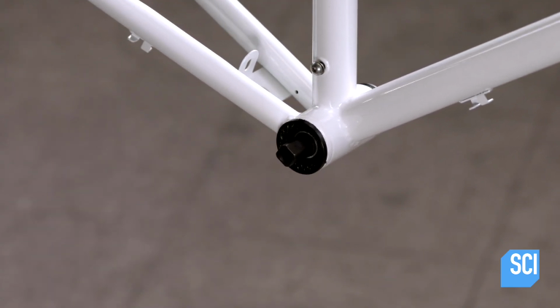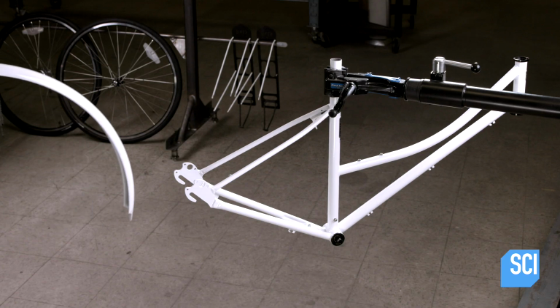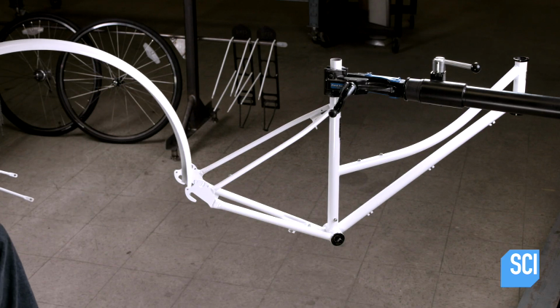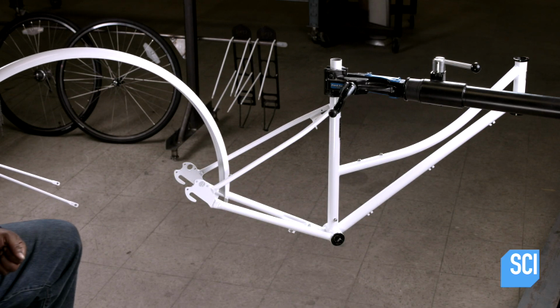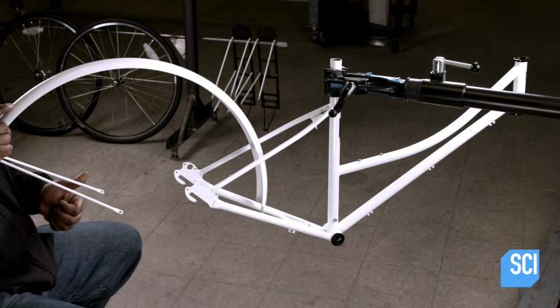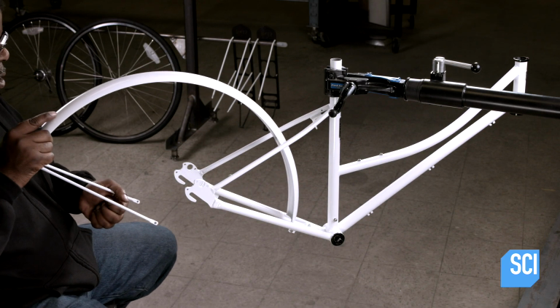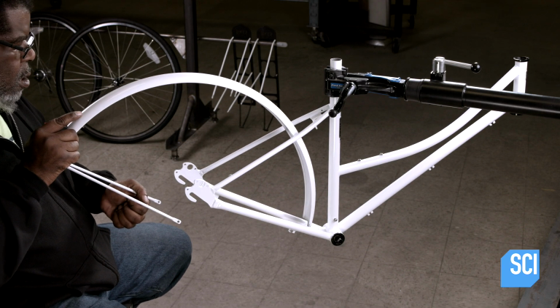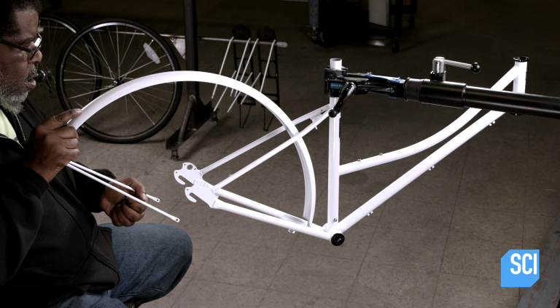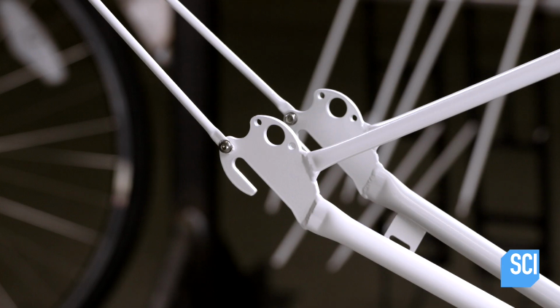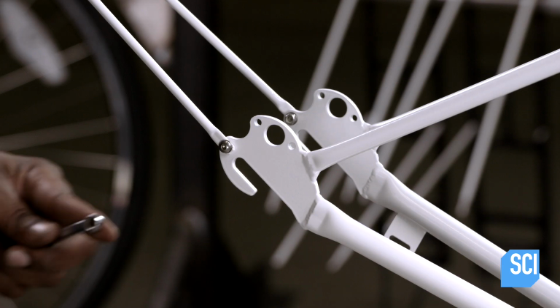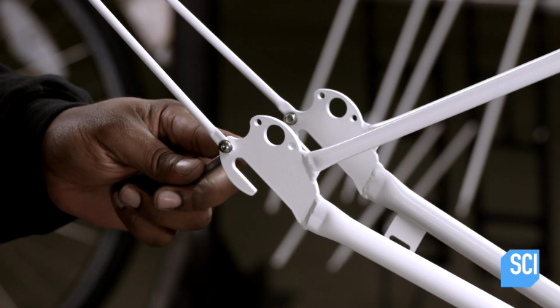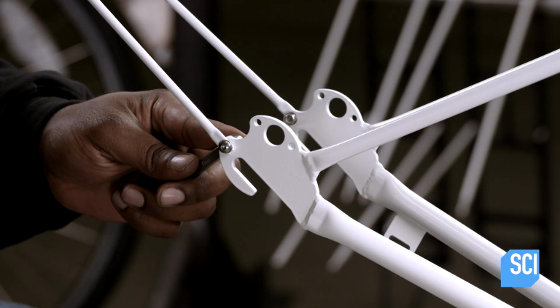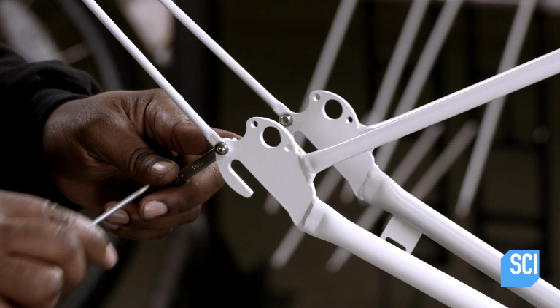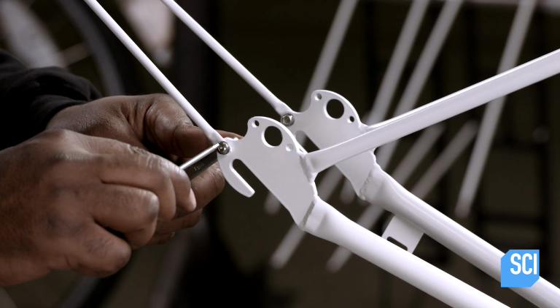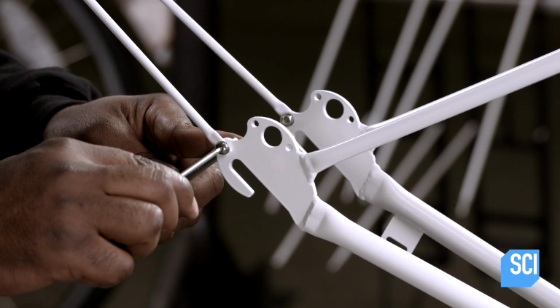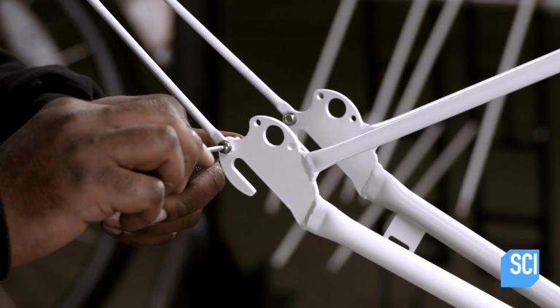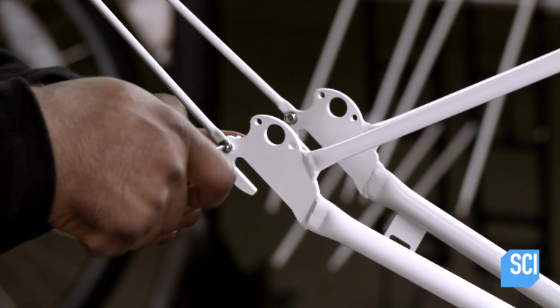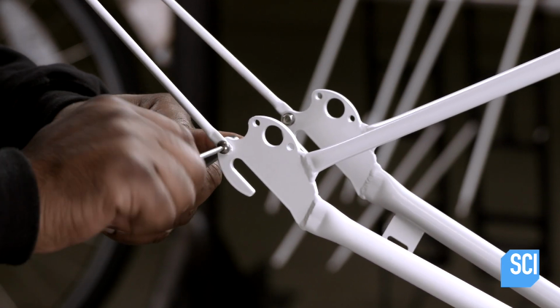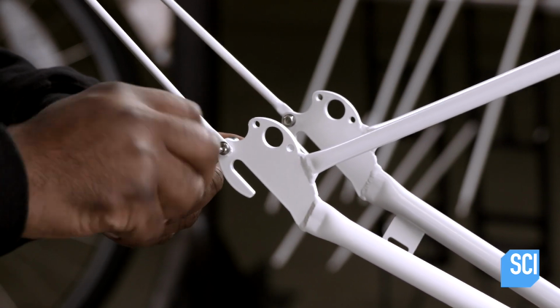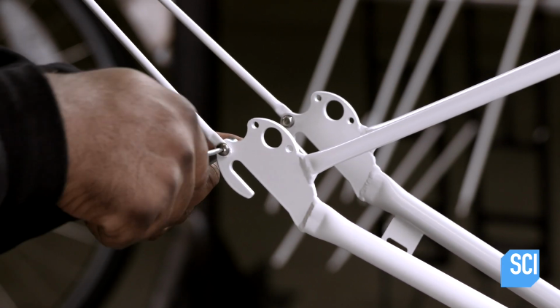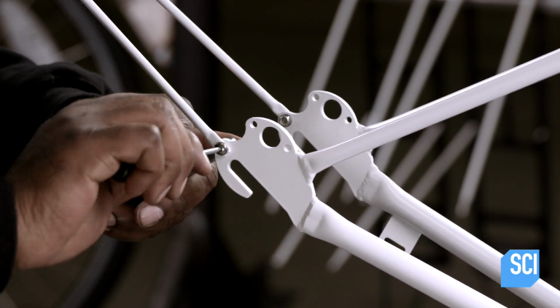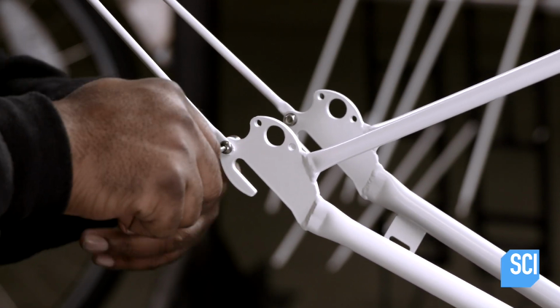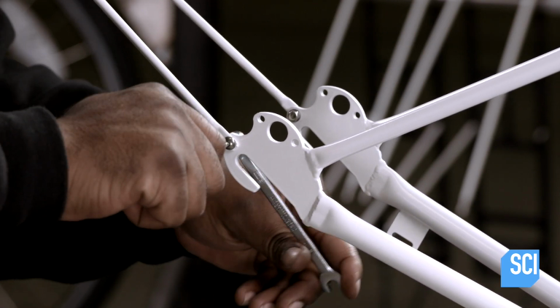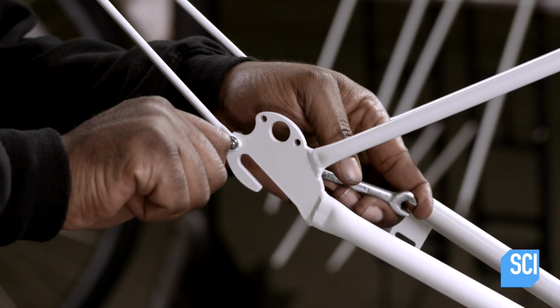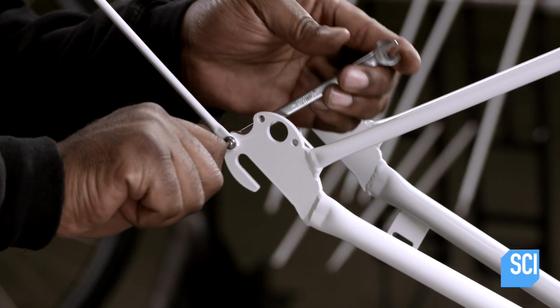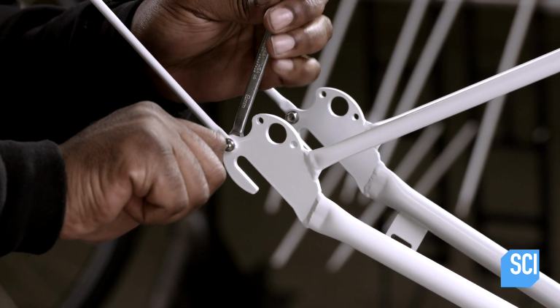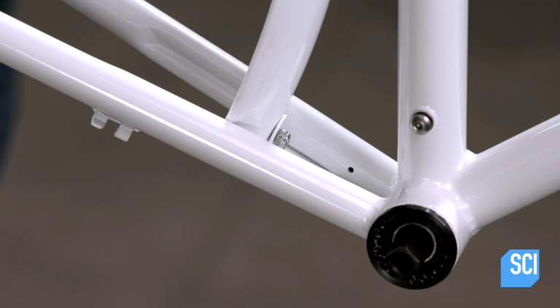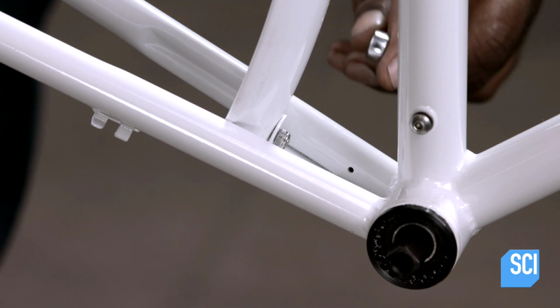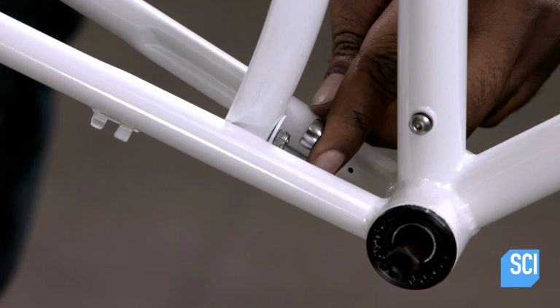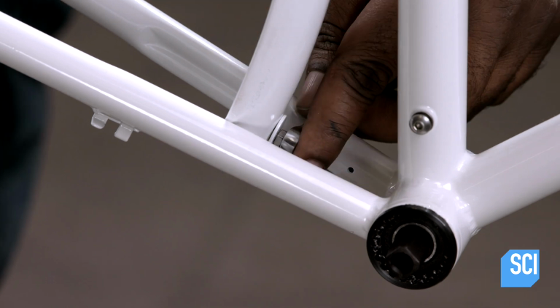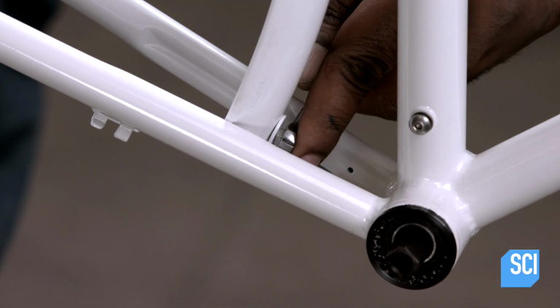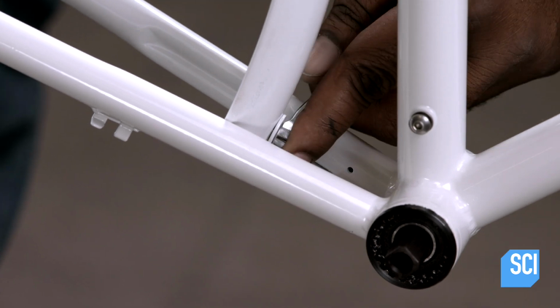The bike's fenders are made of sheet steel that's shaped with pressure-applying rollers. The rear fender attaches to the rear dropout and a fender mounts at two other locations on the frame's rear triangle.